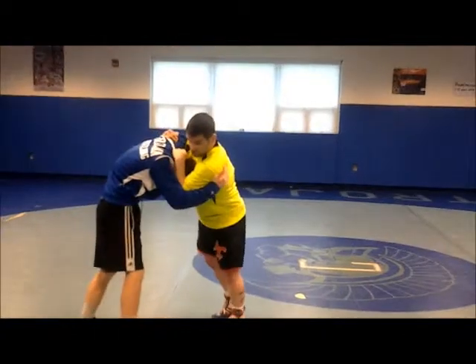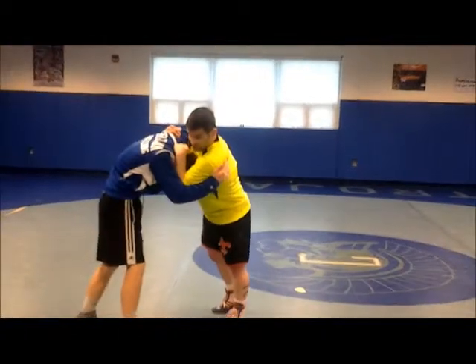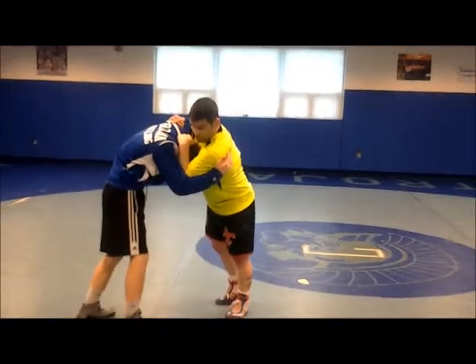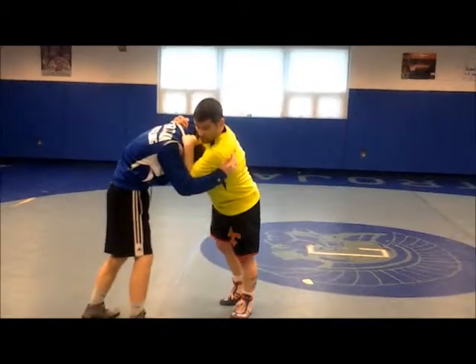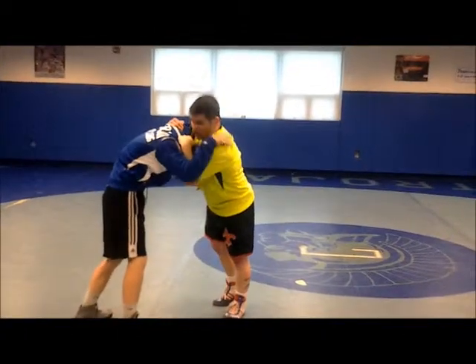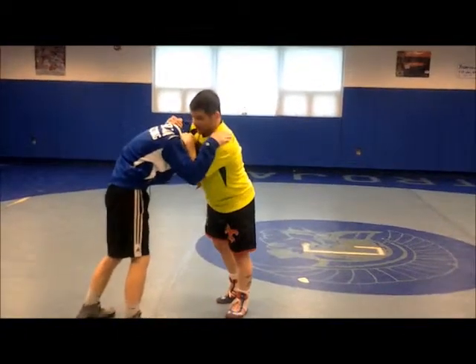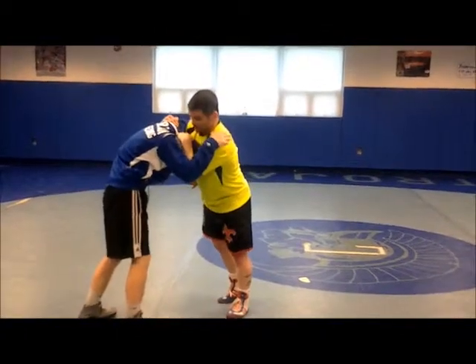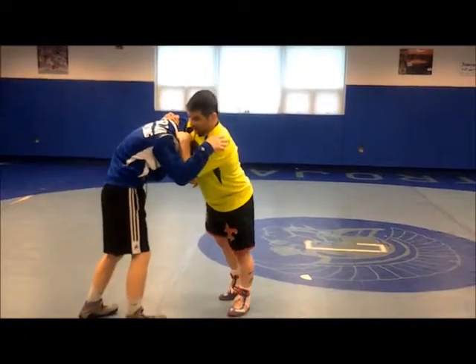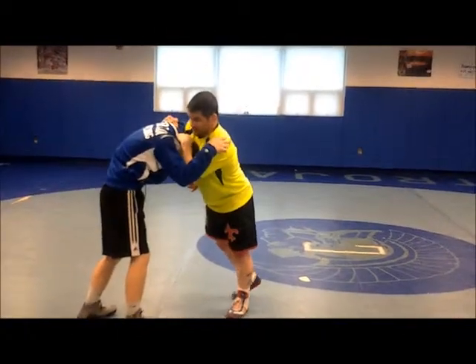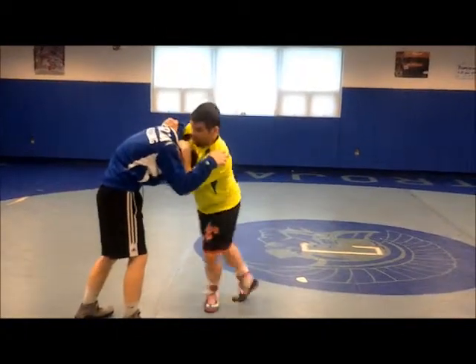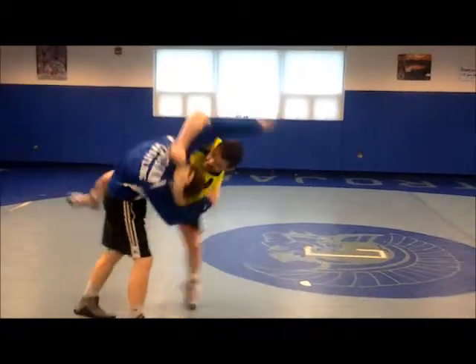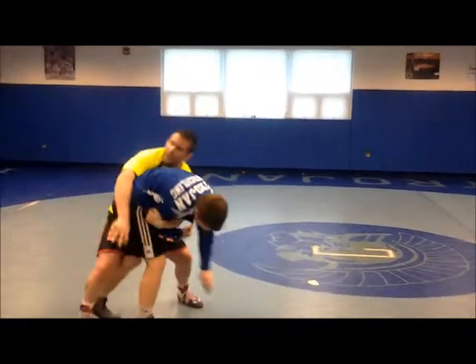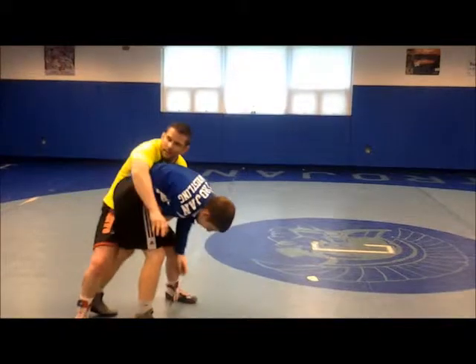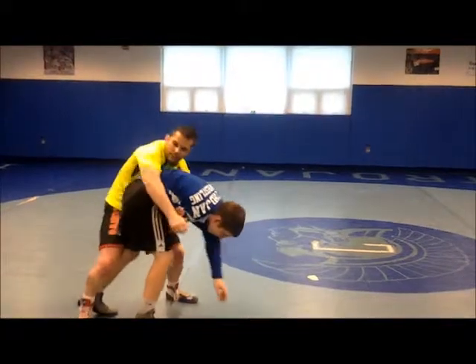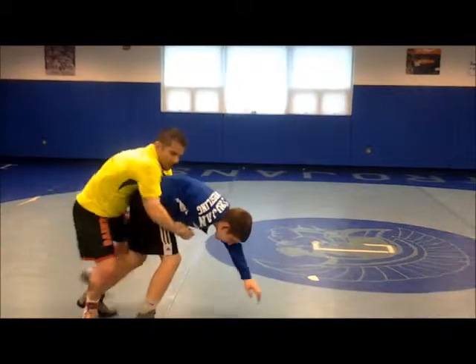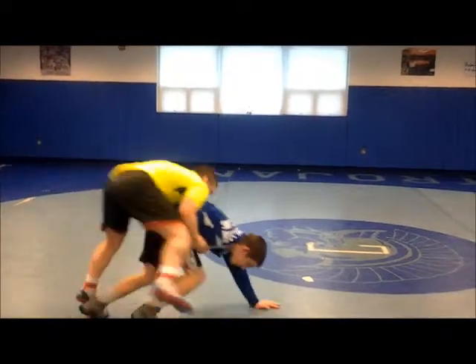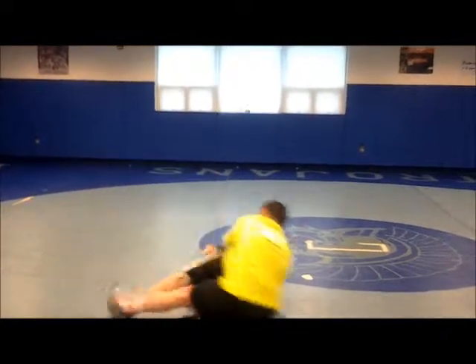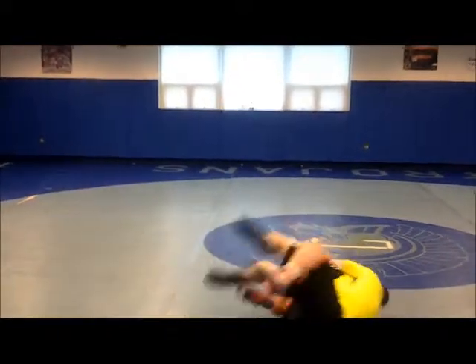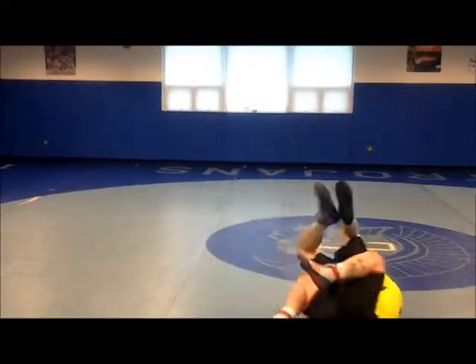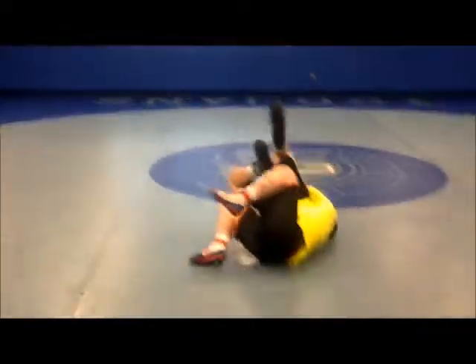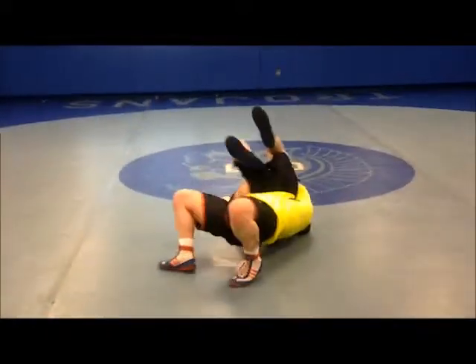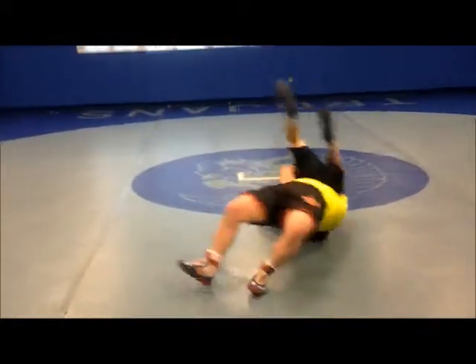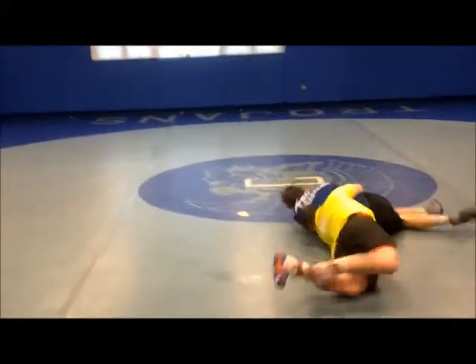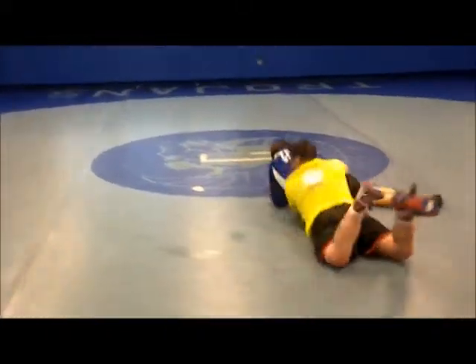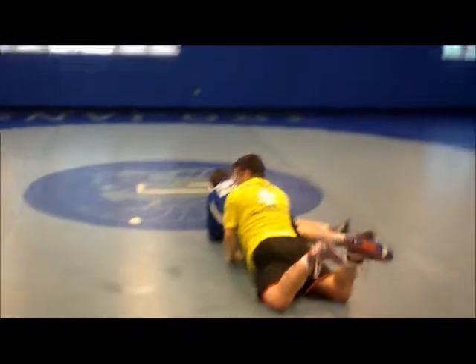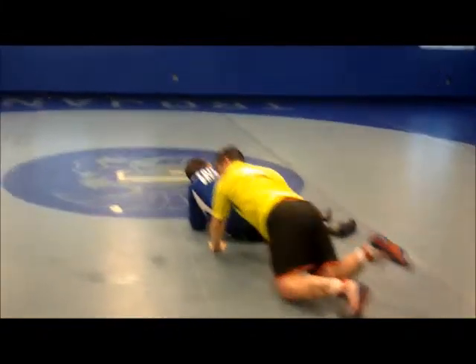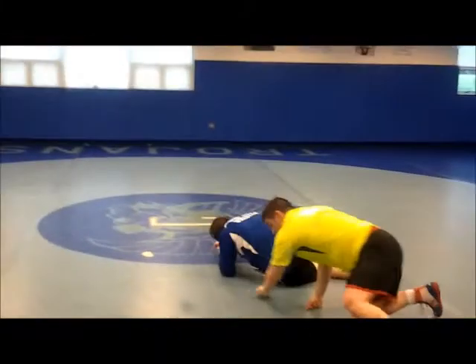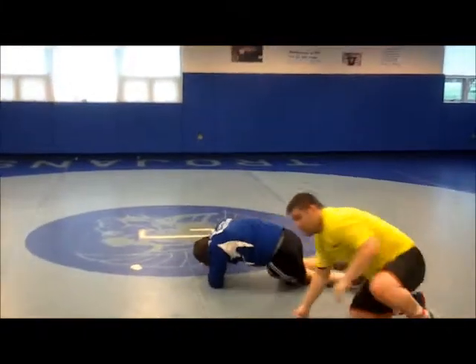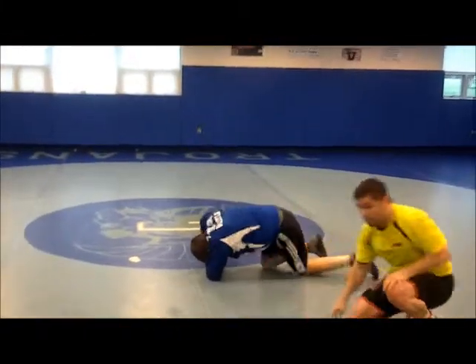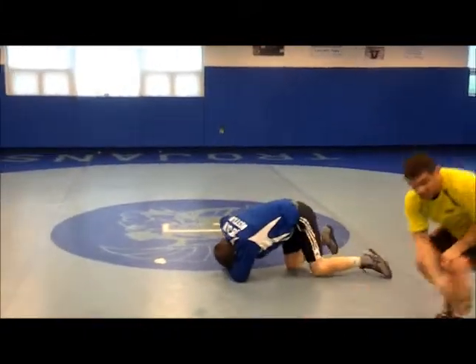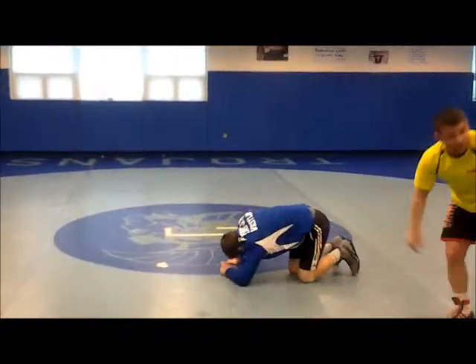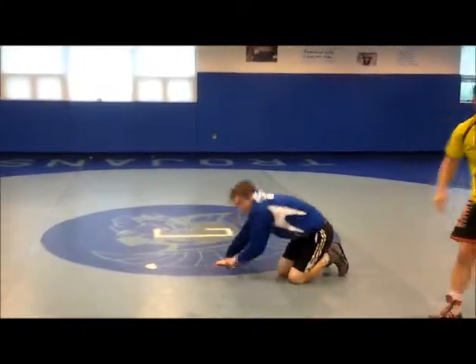We just did this before with the two-on-one. I can keep his head down, step to the outside, dunk it, come to the opposite side, gut wrench. We're just getting to it a little differently.